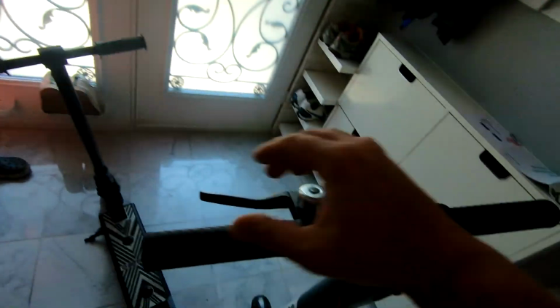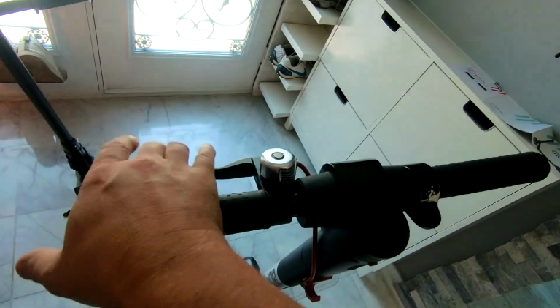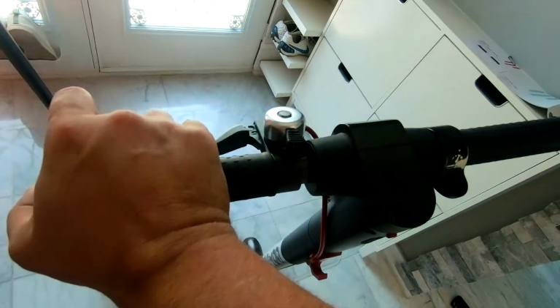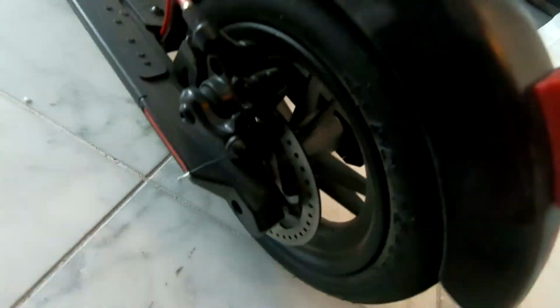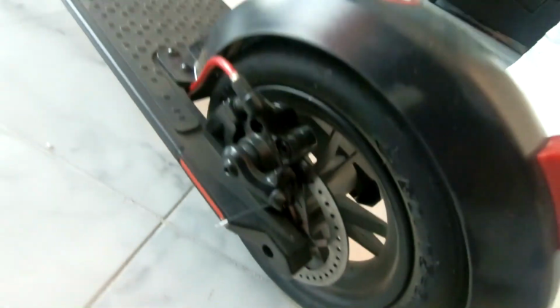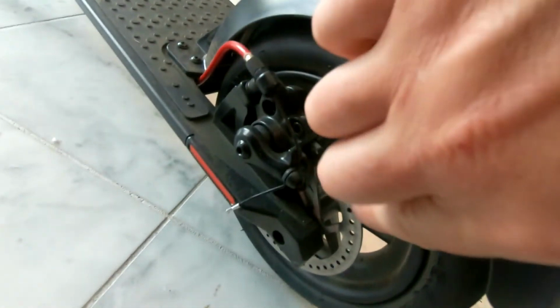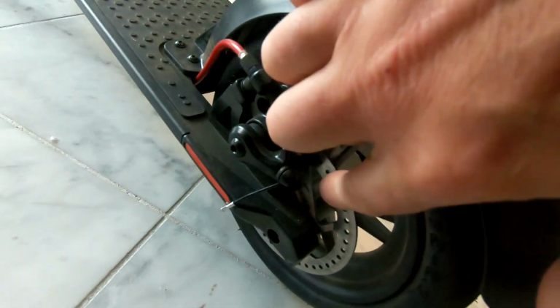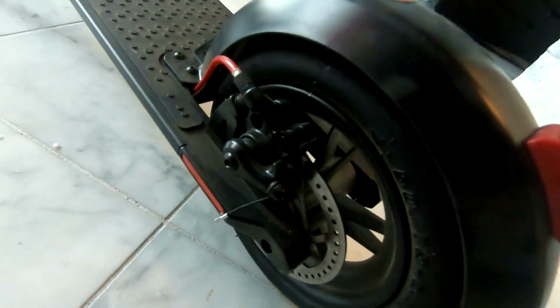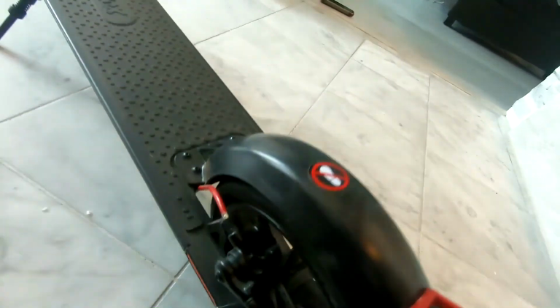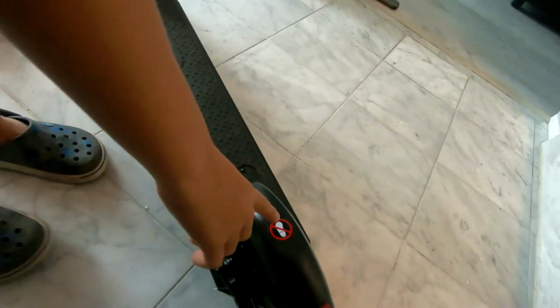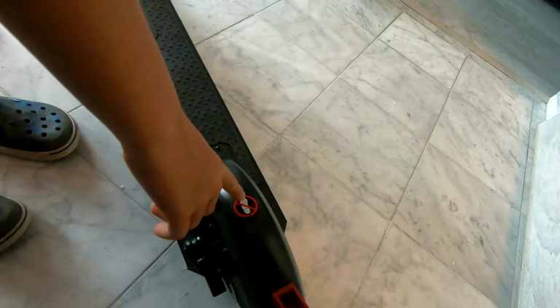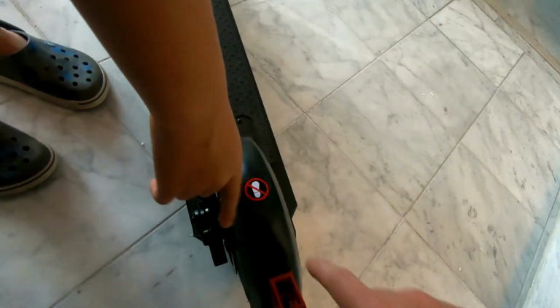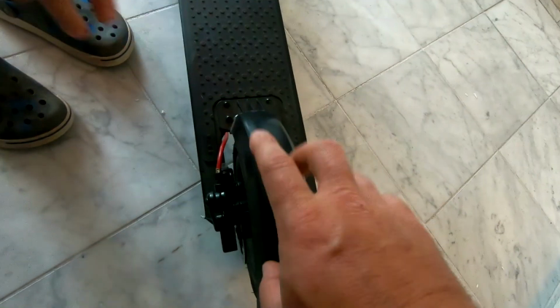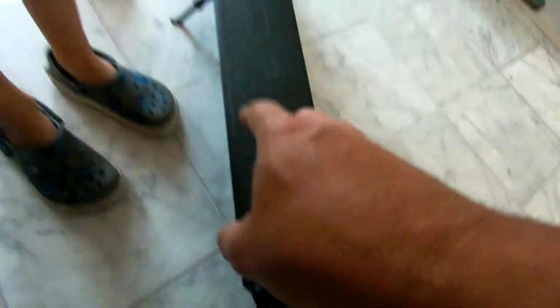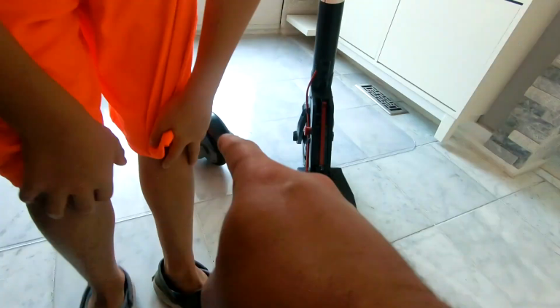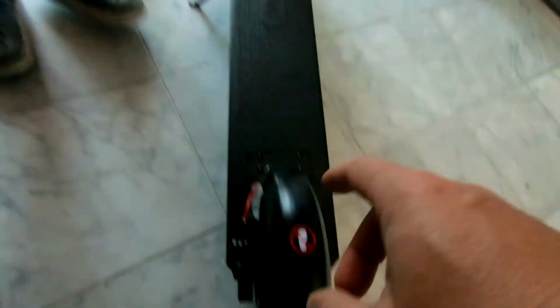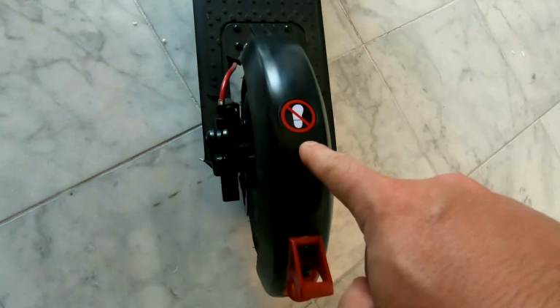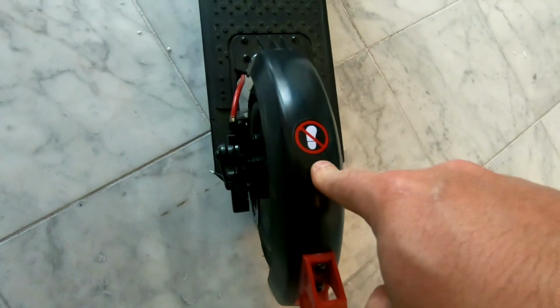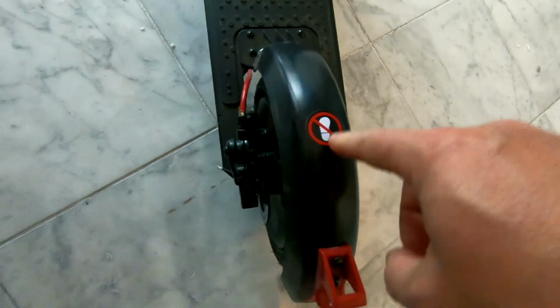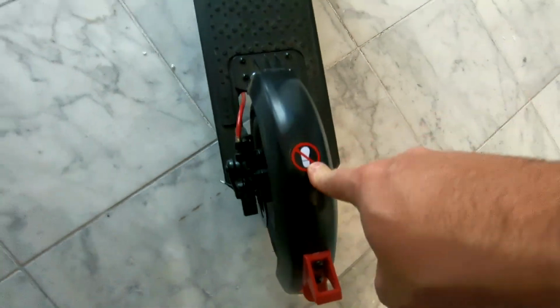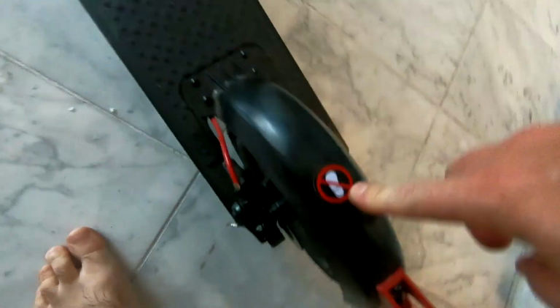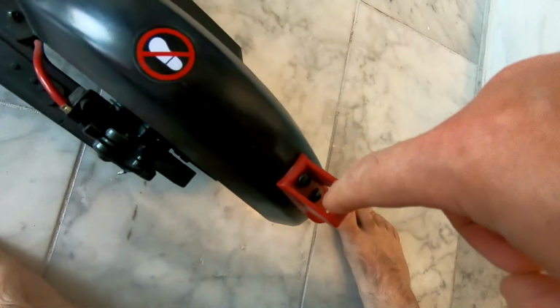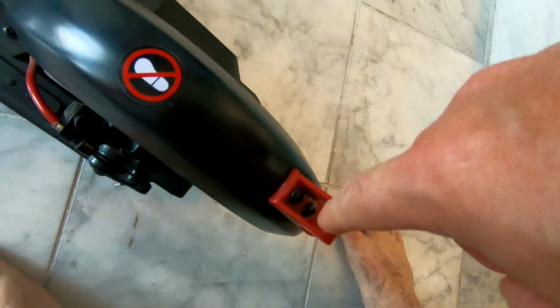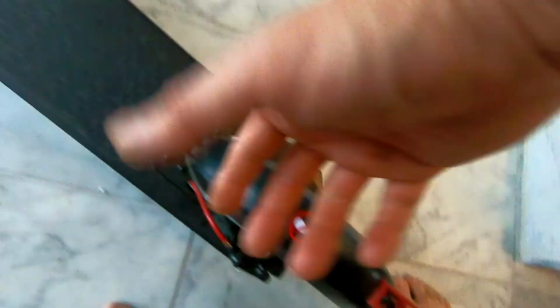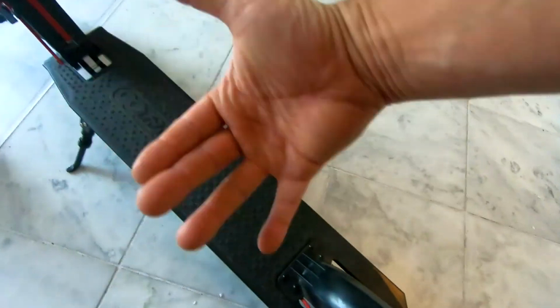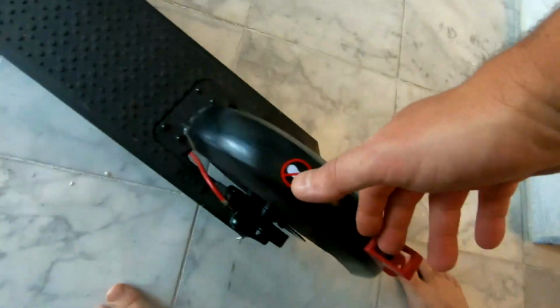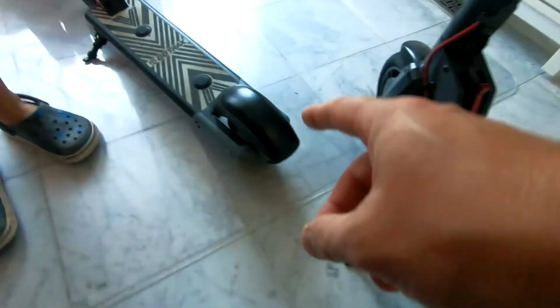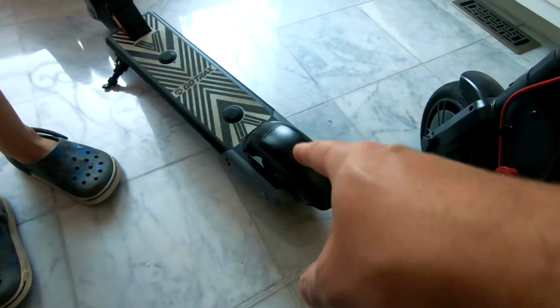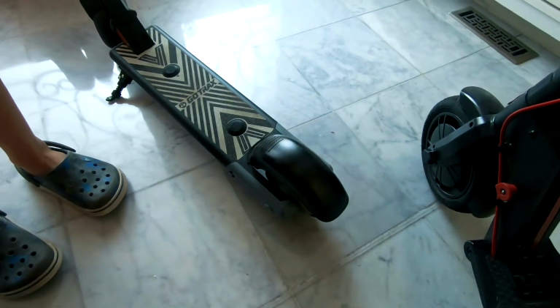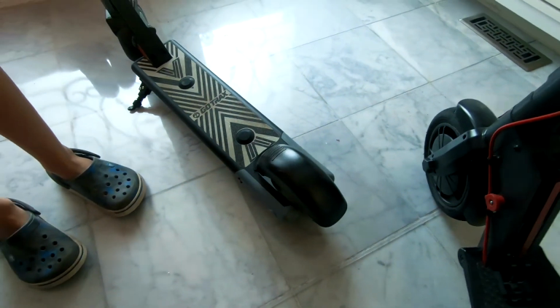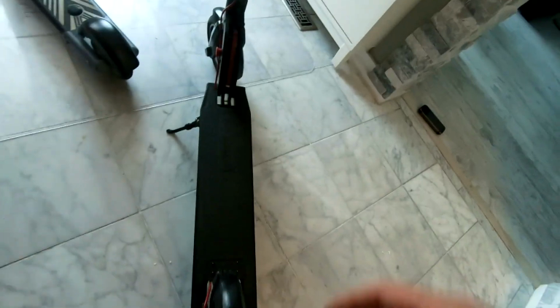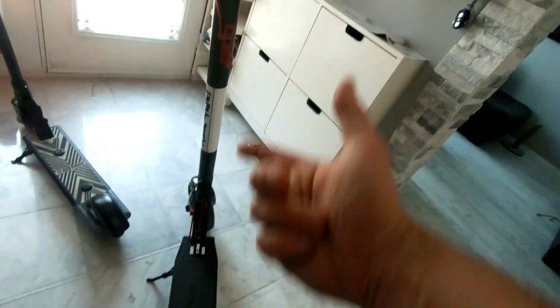This one also has disc brakes right here, so pretty heavy duty. And then unlike the kid scooter, this you should not brake with your foot. This is really just to lock the fold down, whereas on the kid scooter you do step on it.